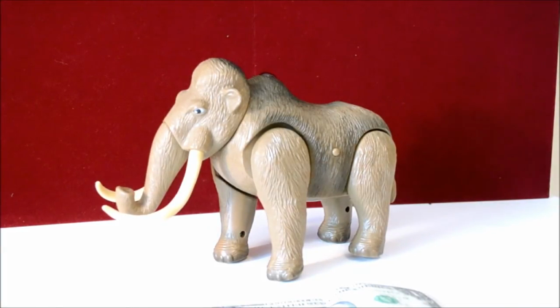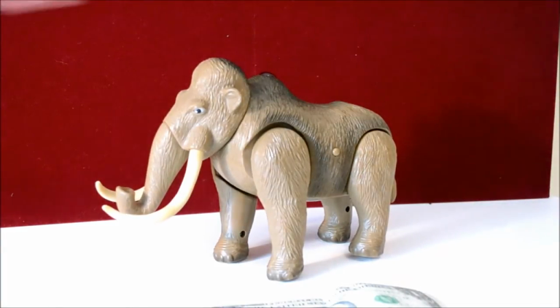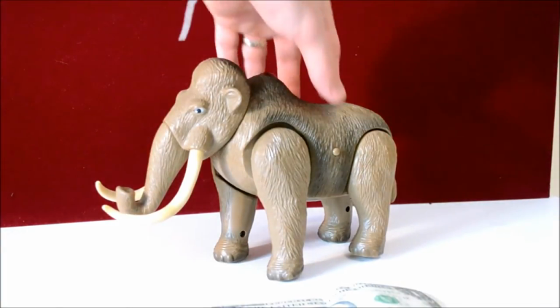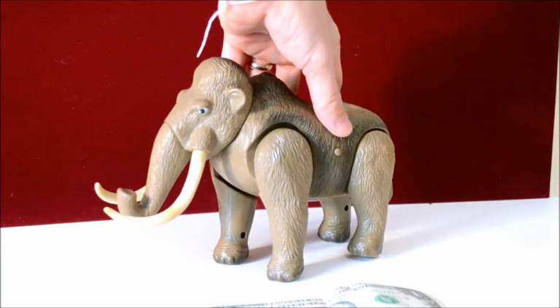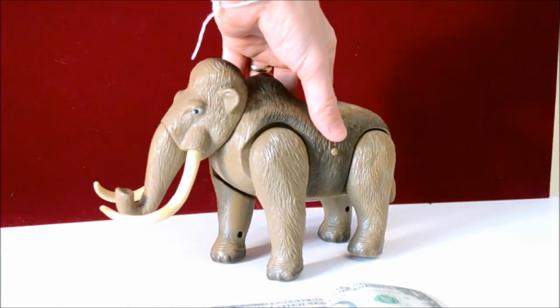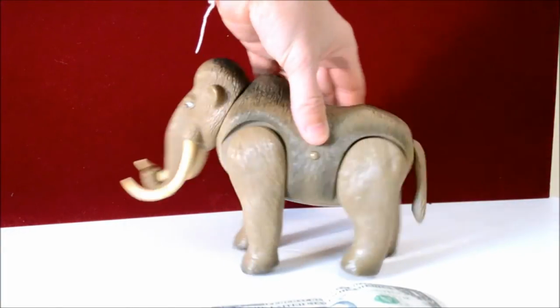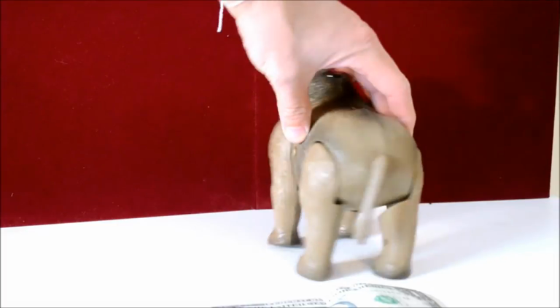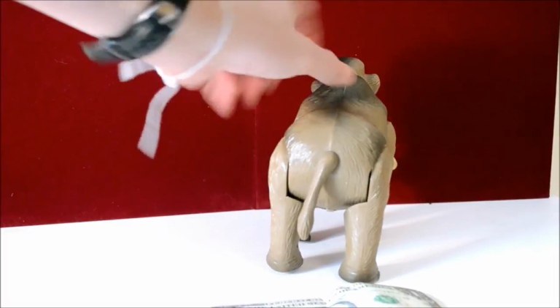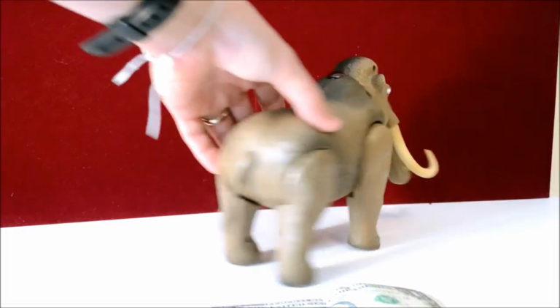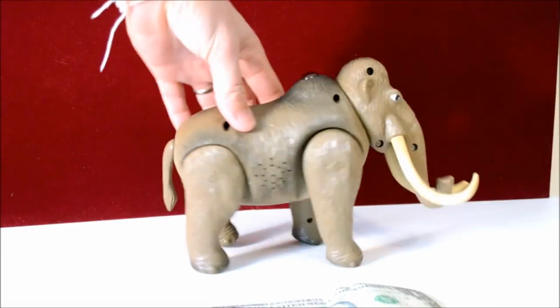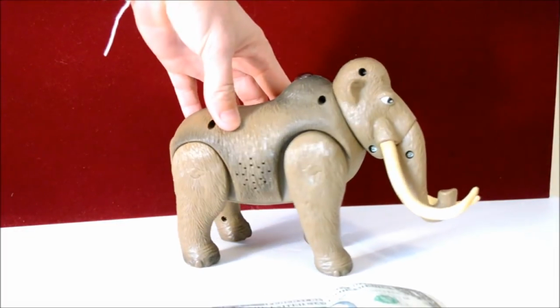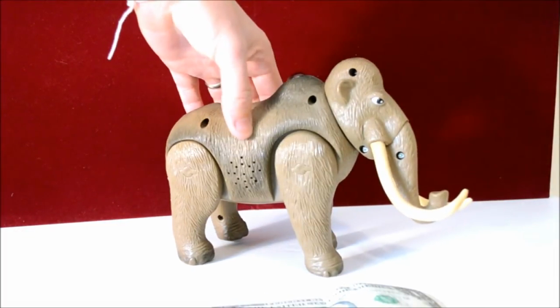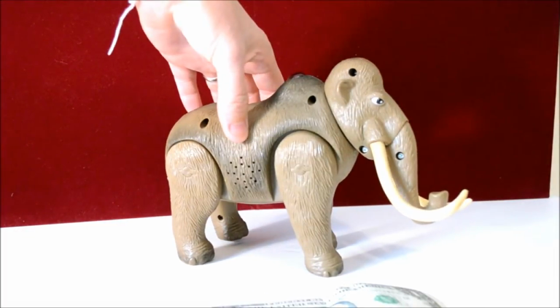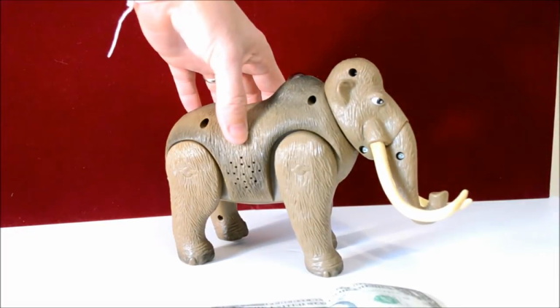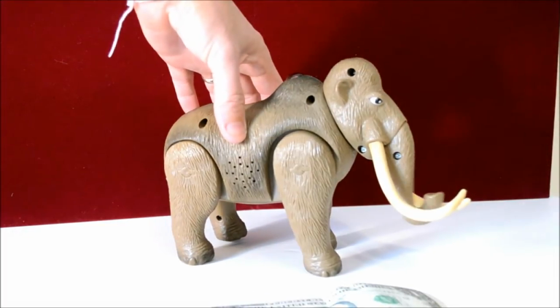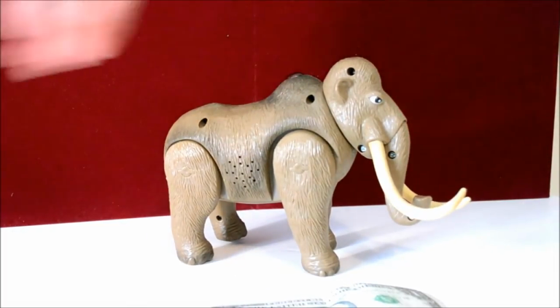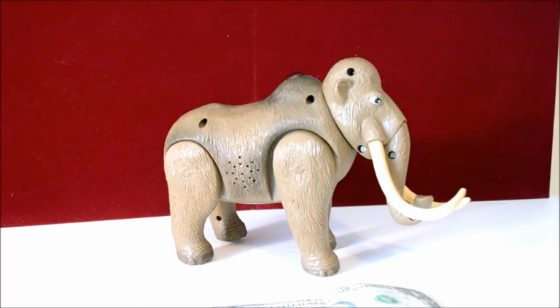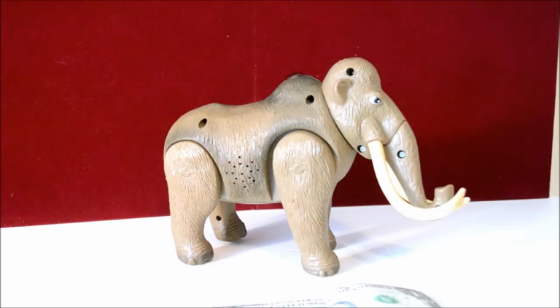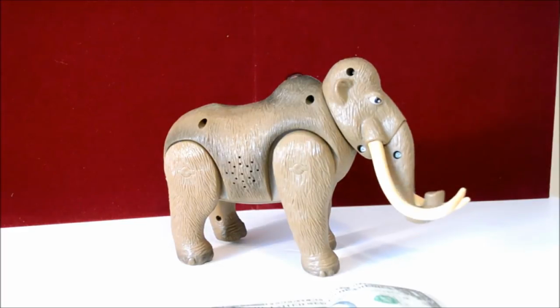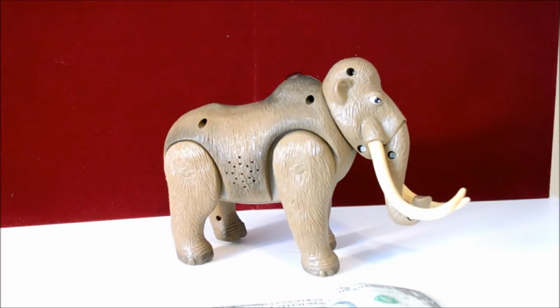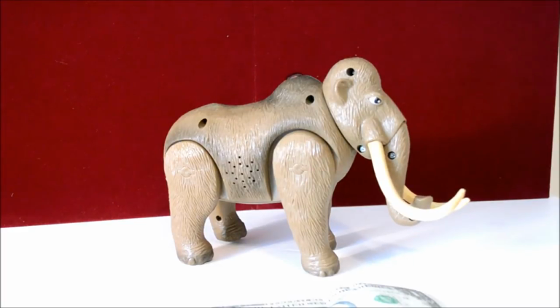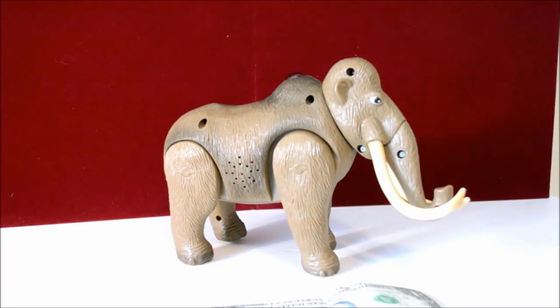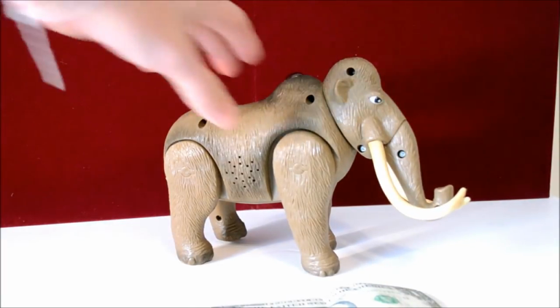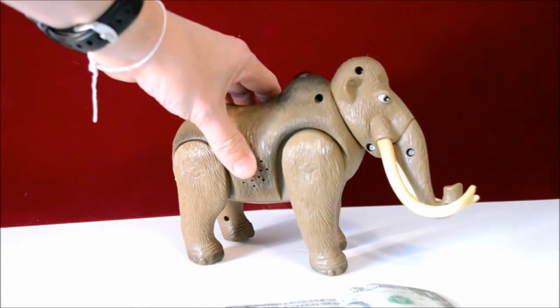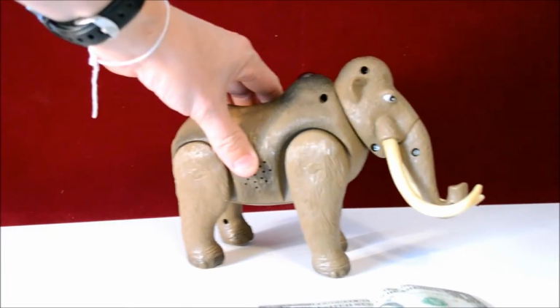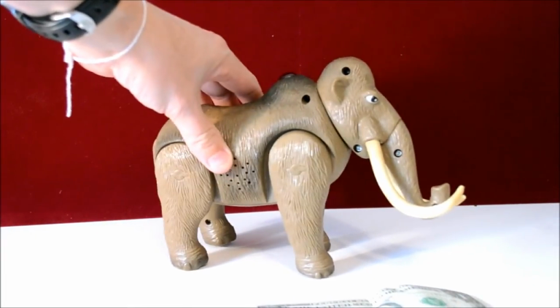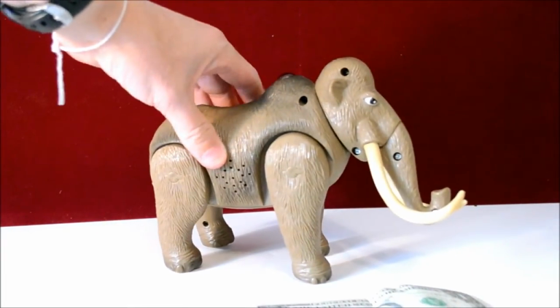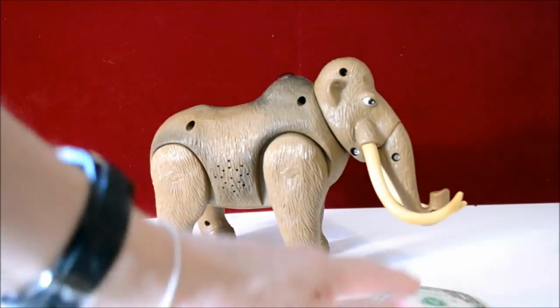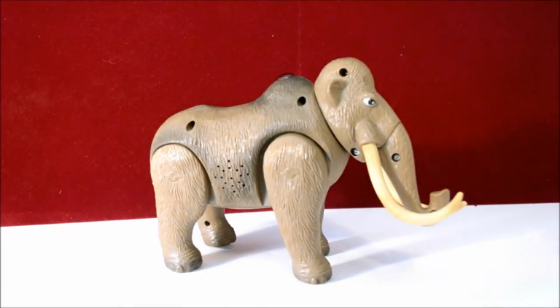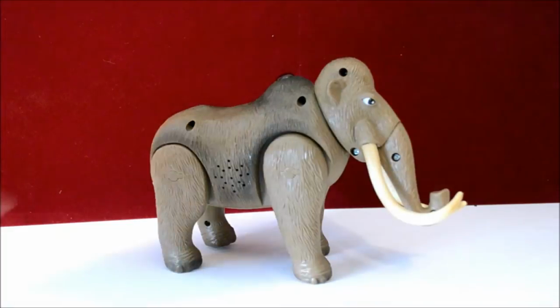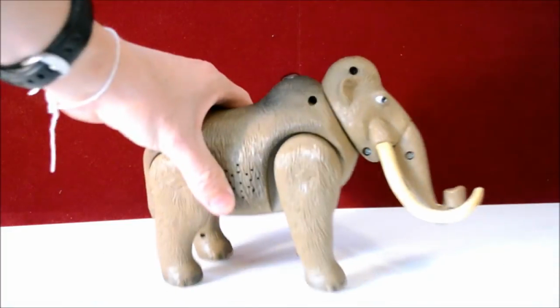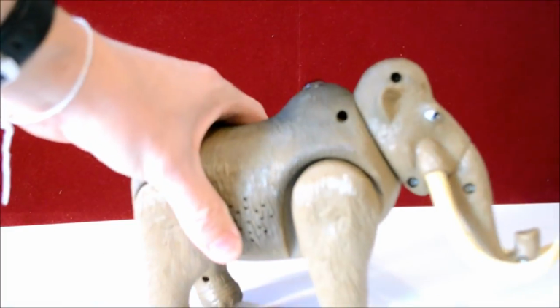You press that button on the side. Get him a little closer.